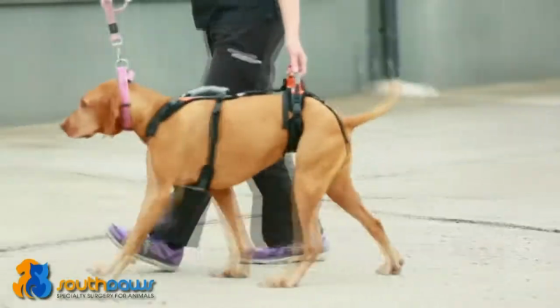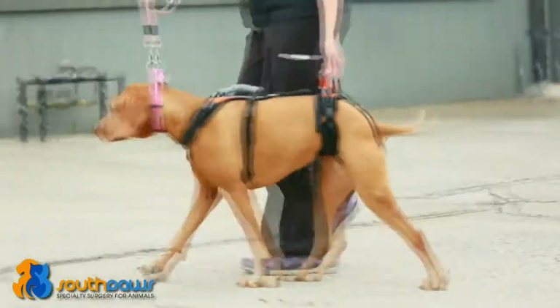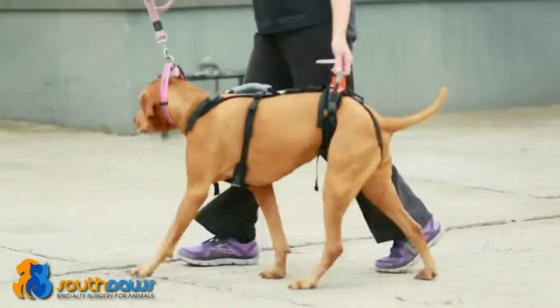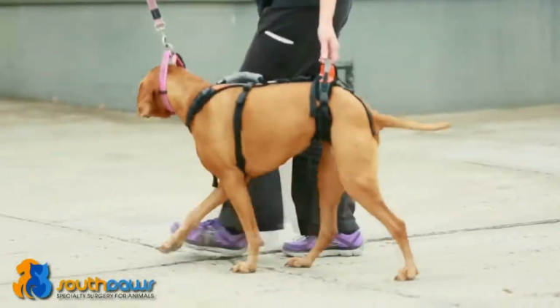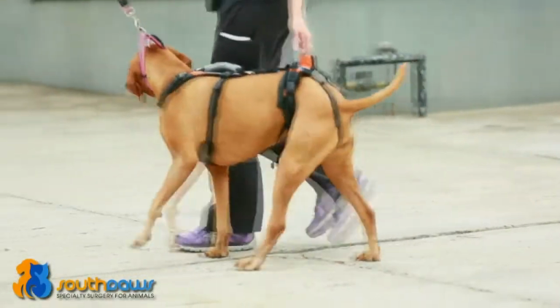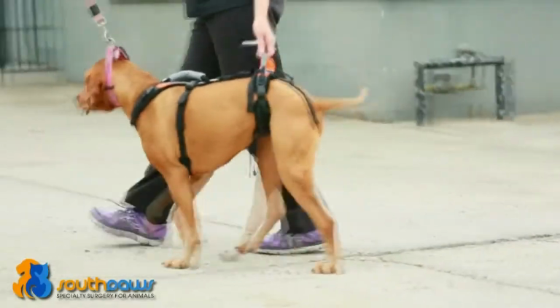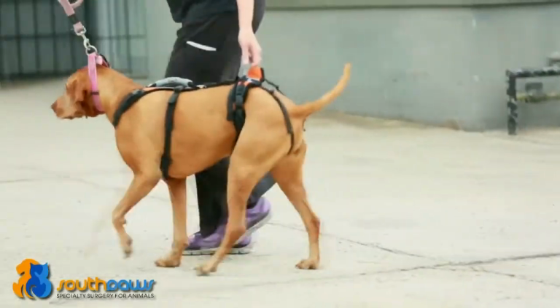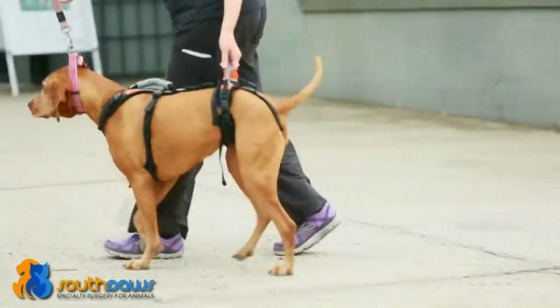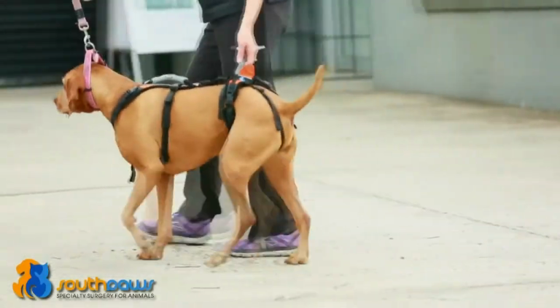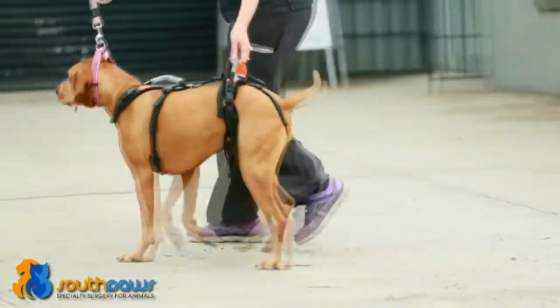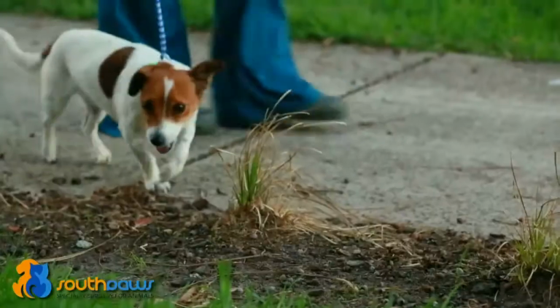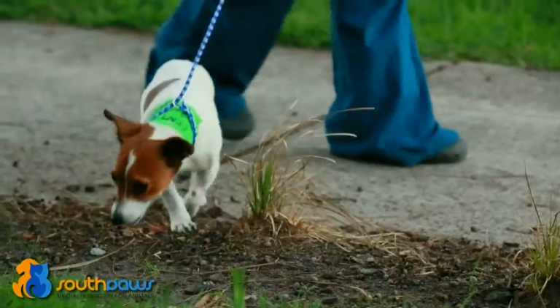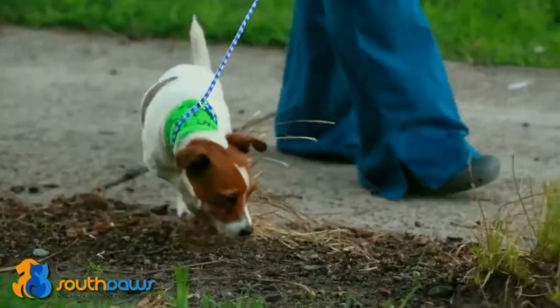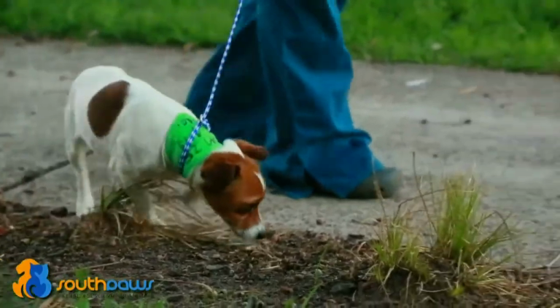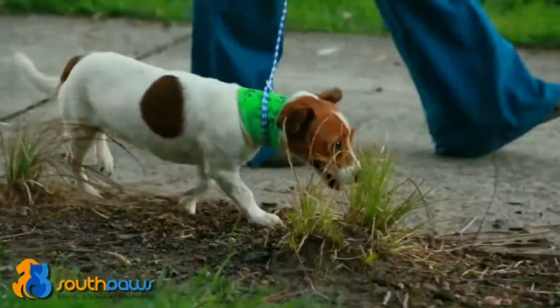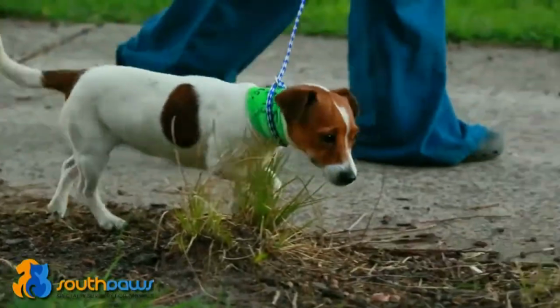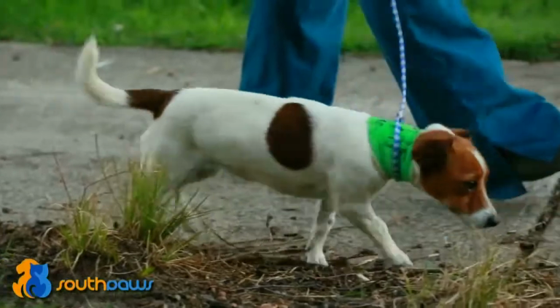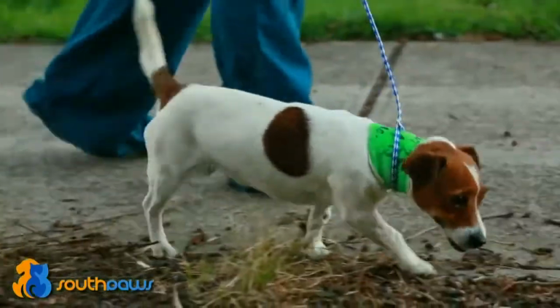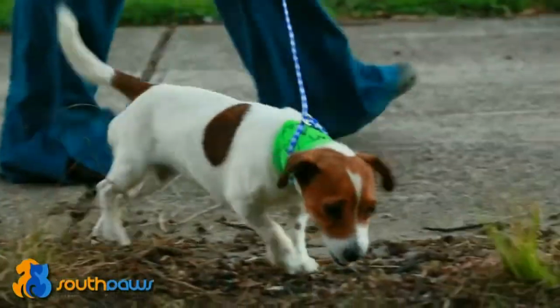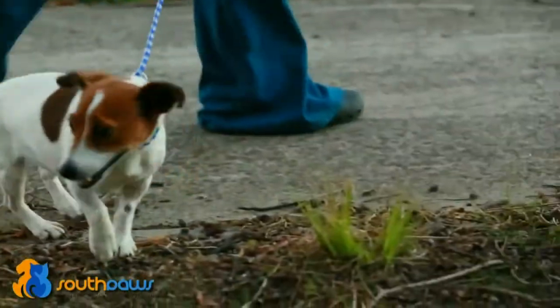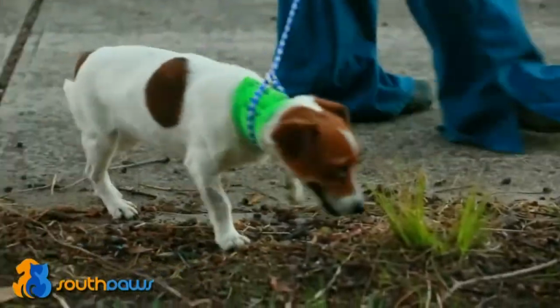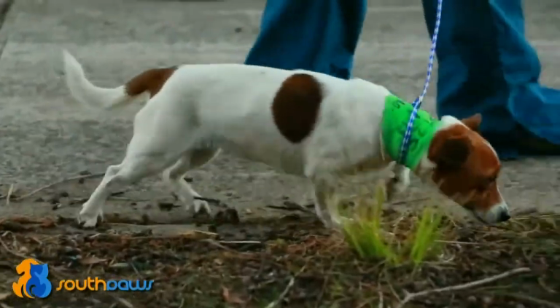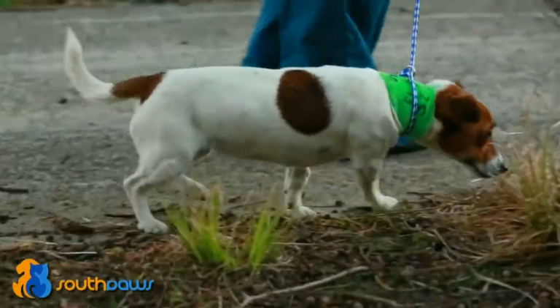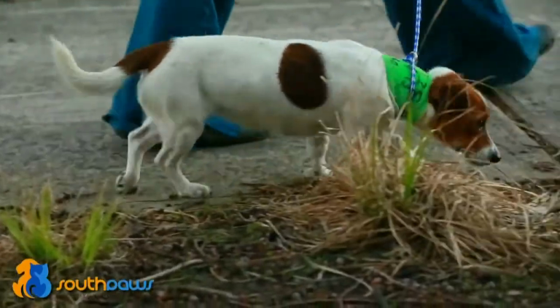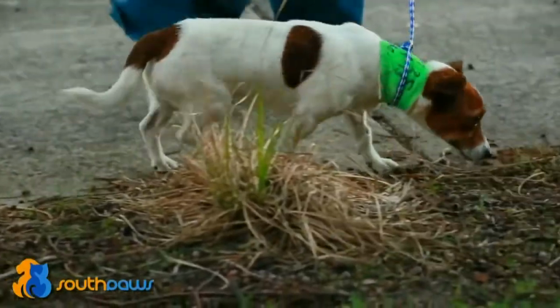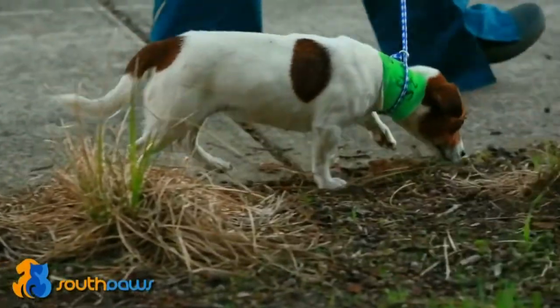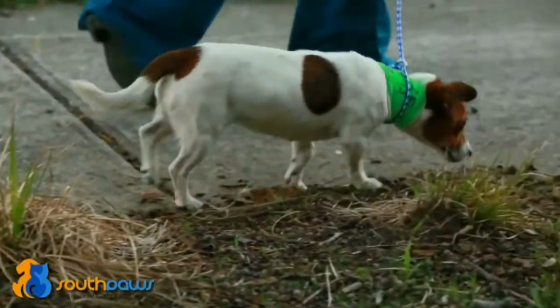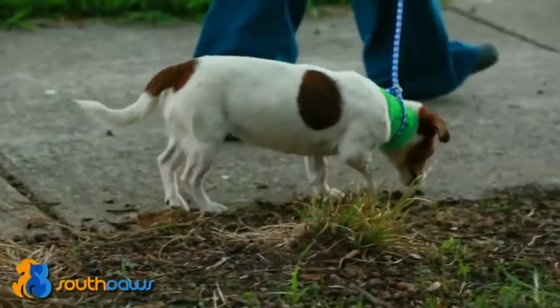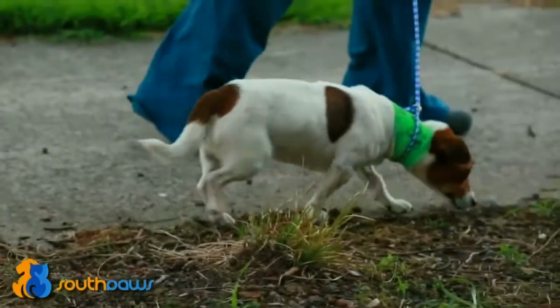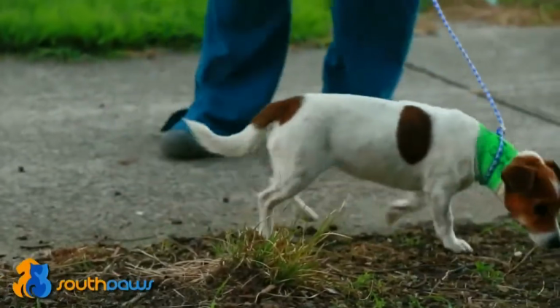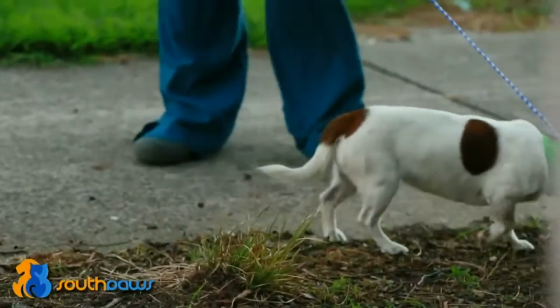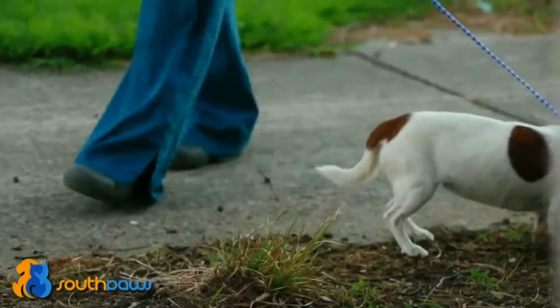The mainstay of post-operative care is exercise restriction. This means that if your pet is outside, it must be on a leash. It is essential to avoid running, jumping, rough playing, or anything more than a gentle walk.